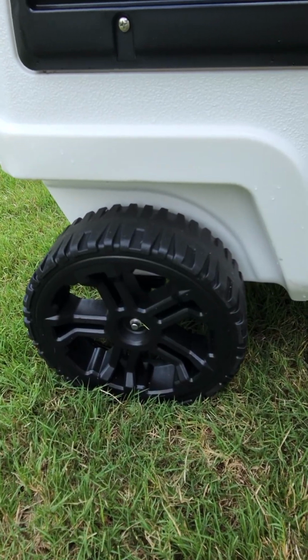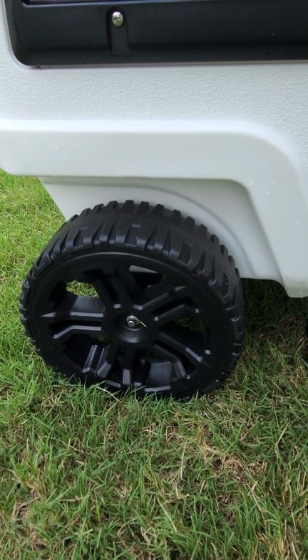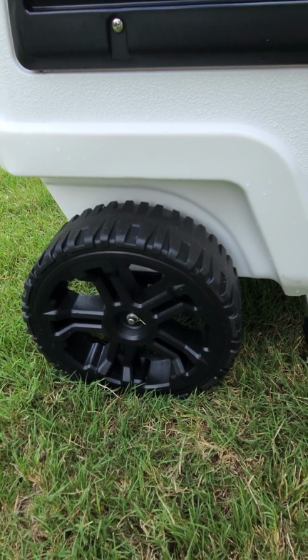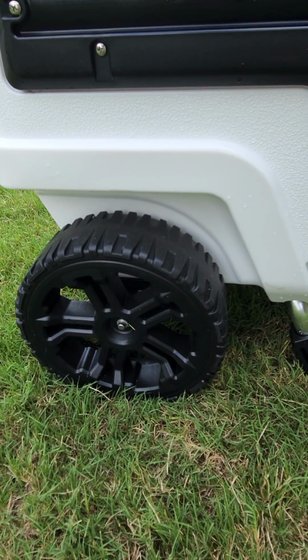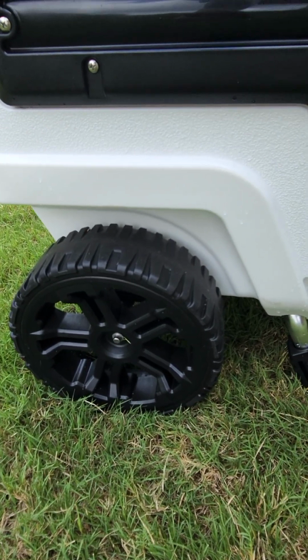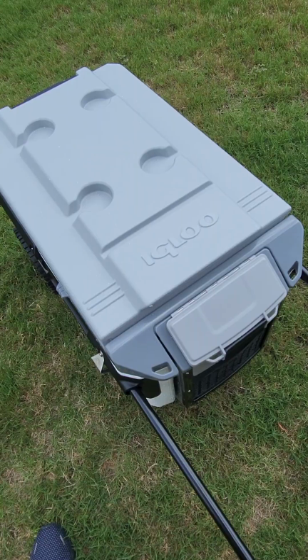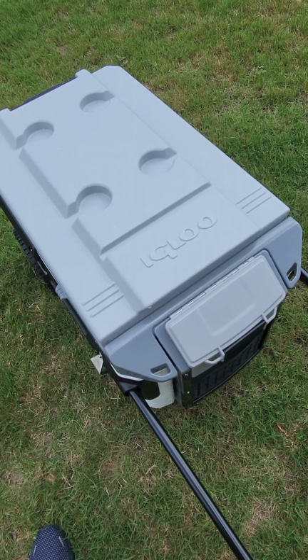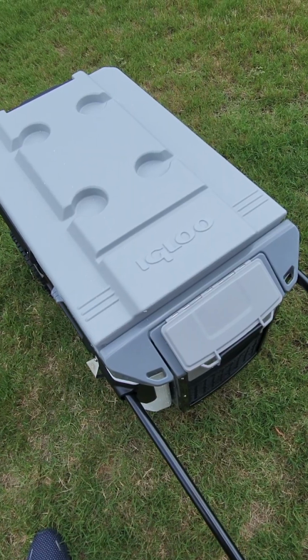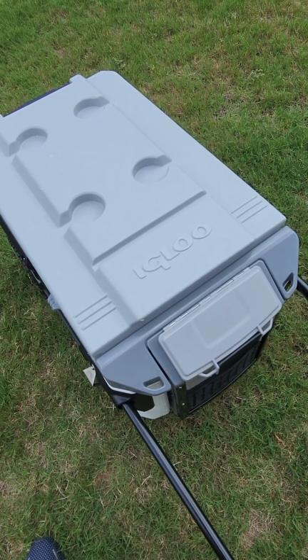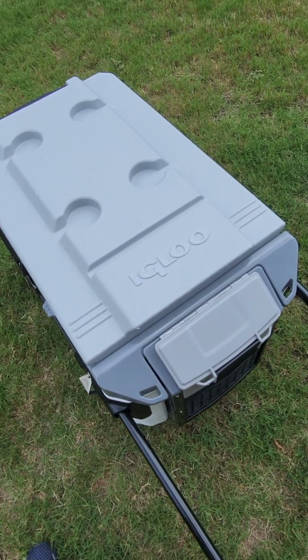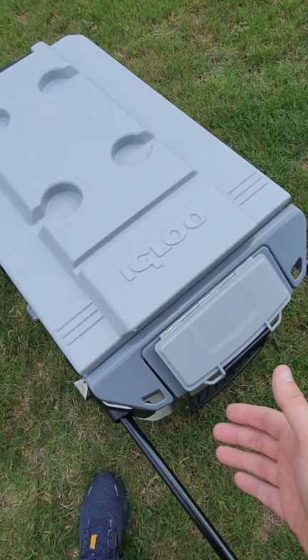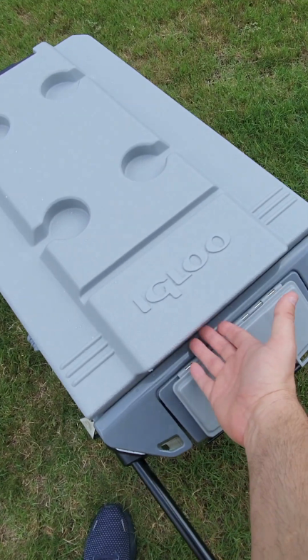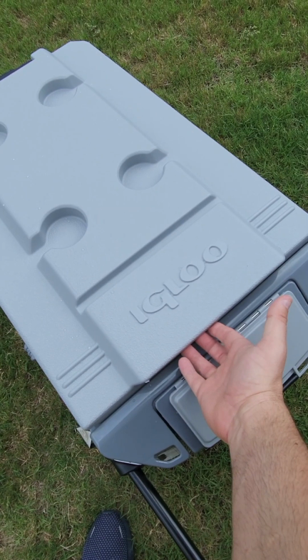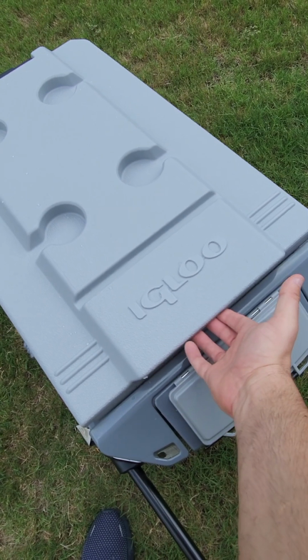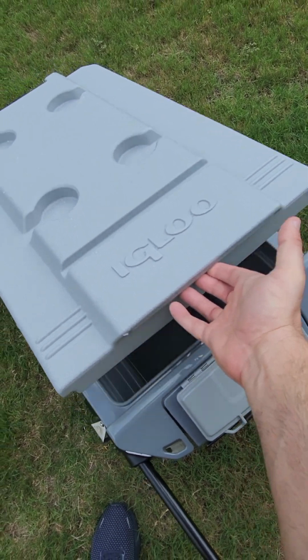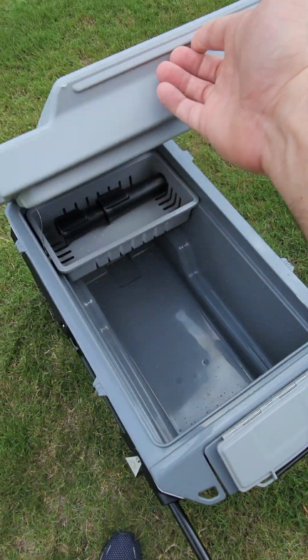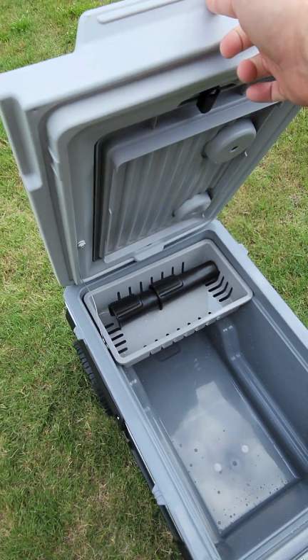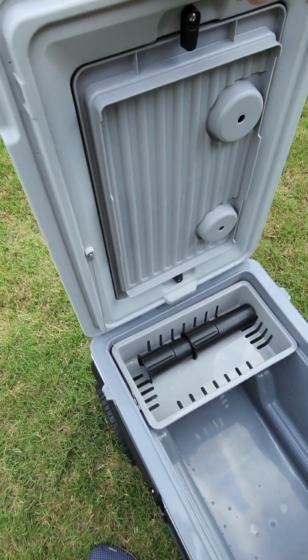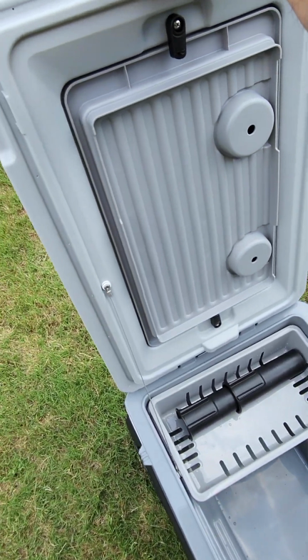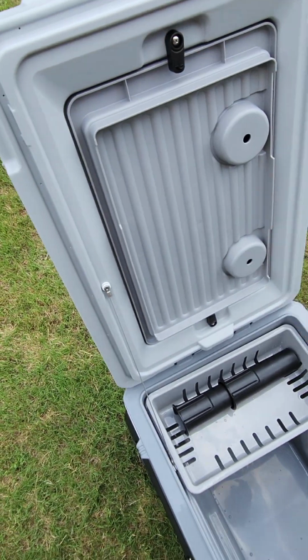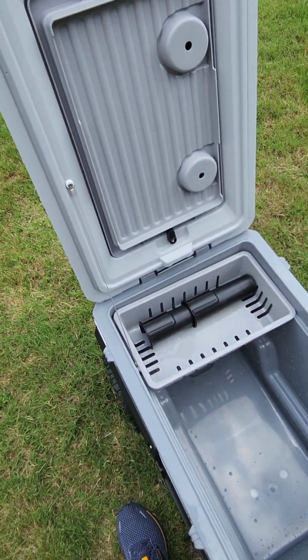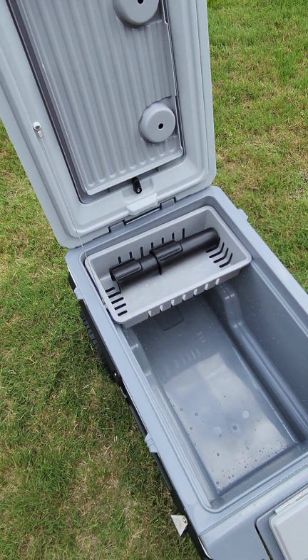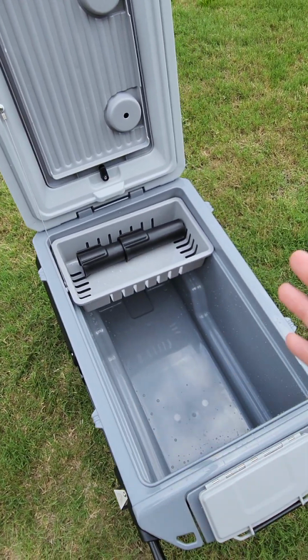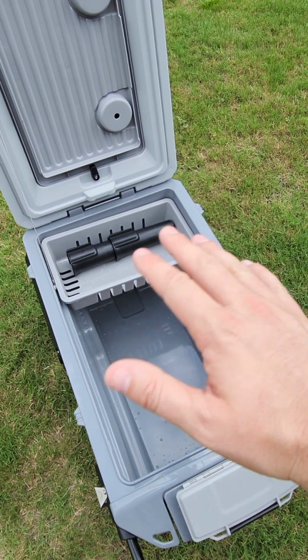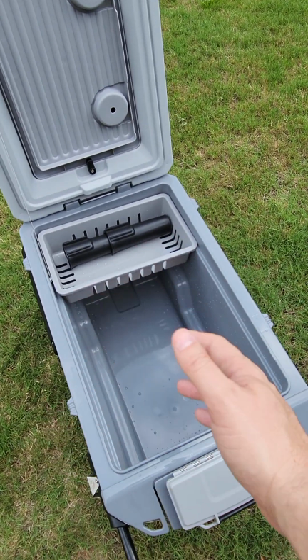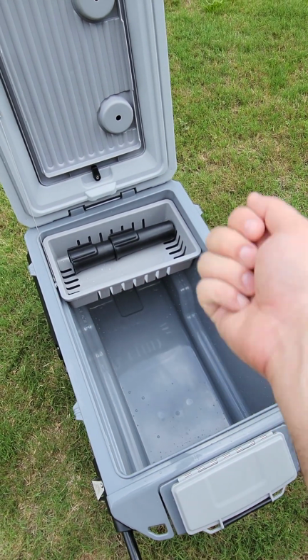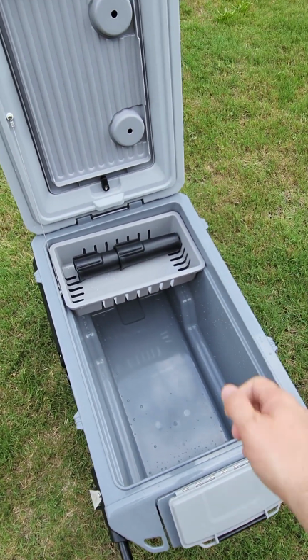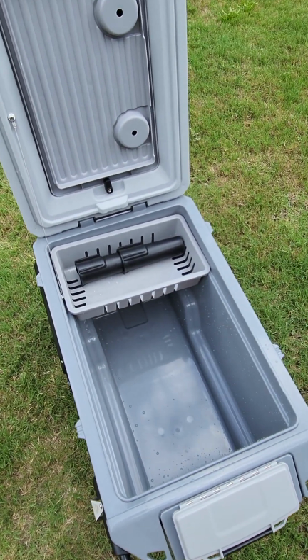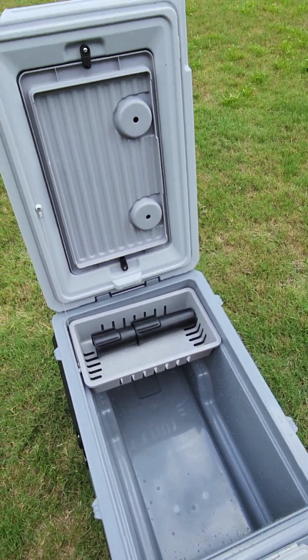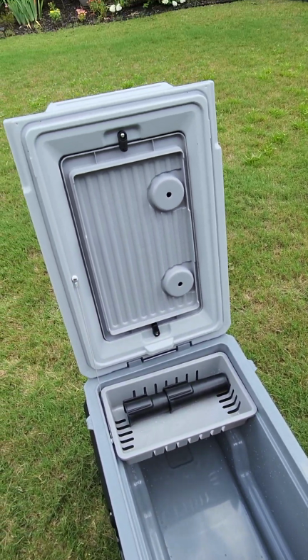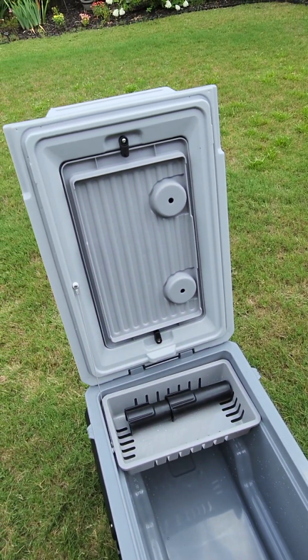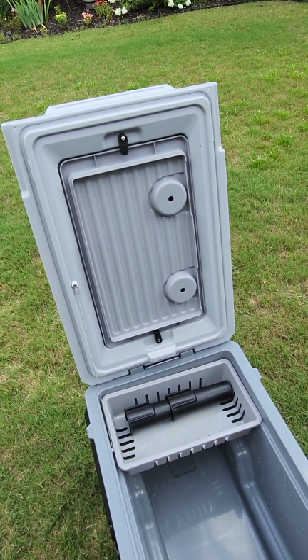Diving into the cooler — the first thing you'll notice is it has a front opening, which I really like. It opens from the front, so it doesn't matter which side you're on, you can just open it from the front there. This is what you'll be met with when you open it.